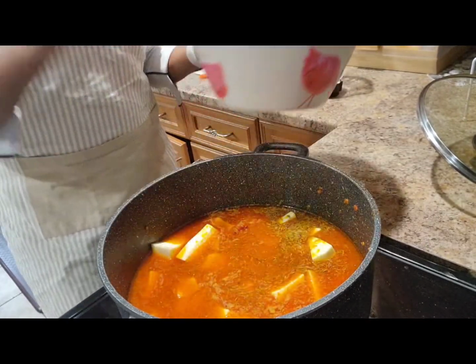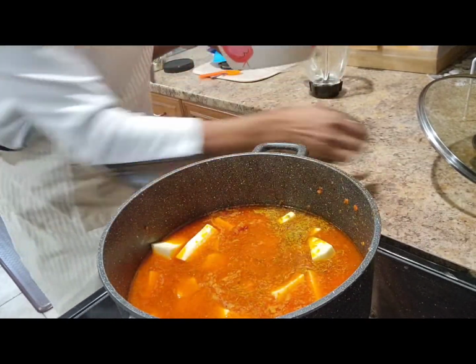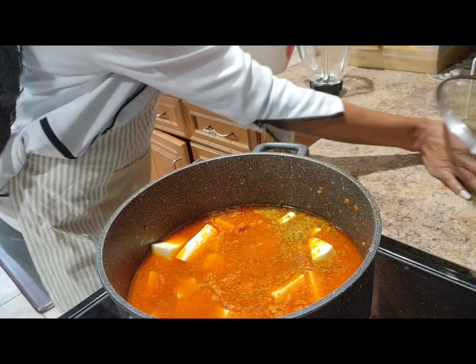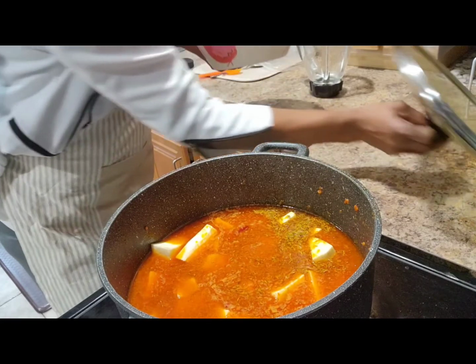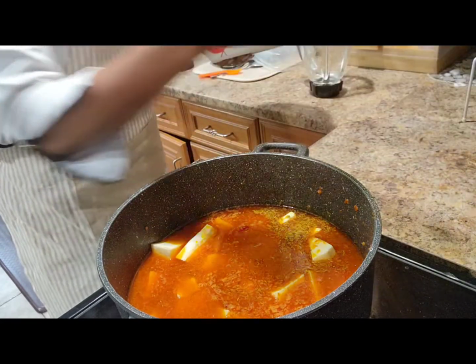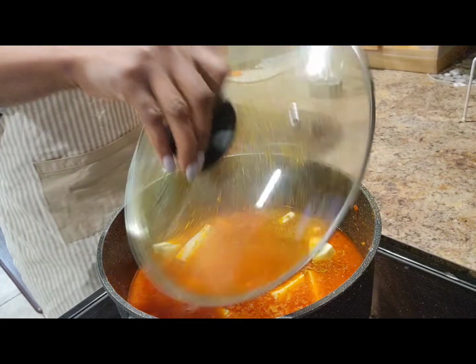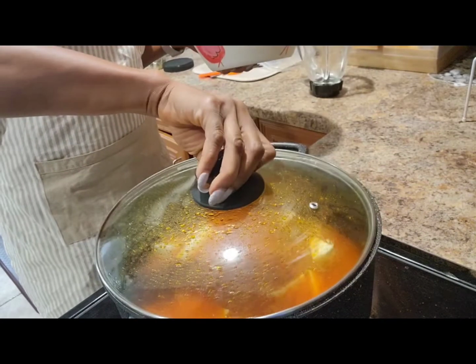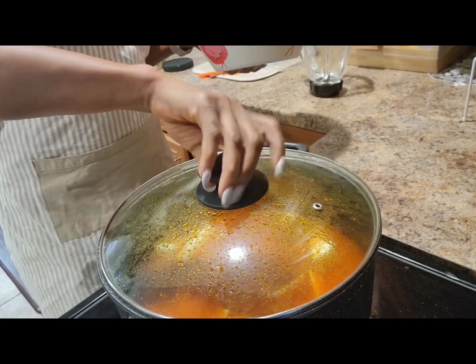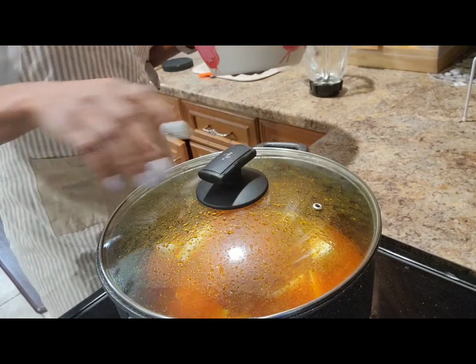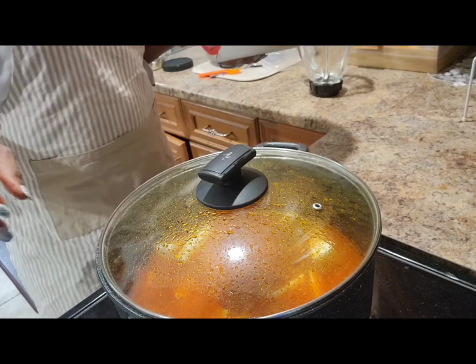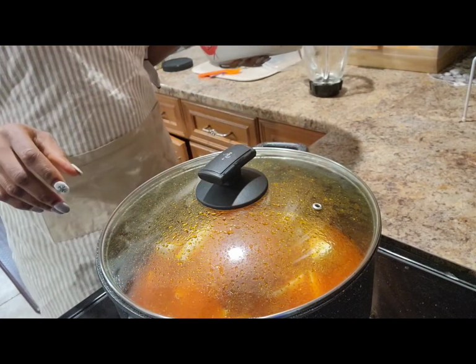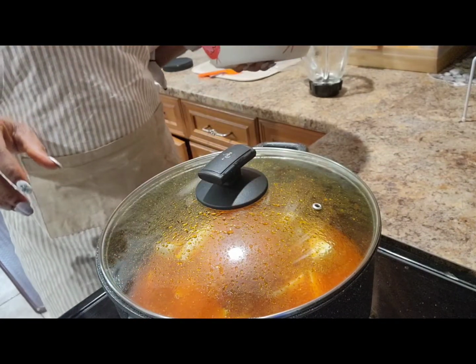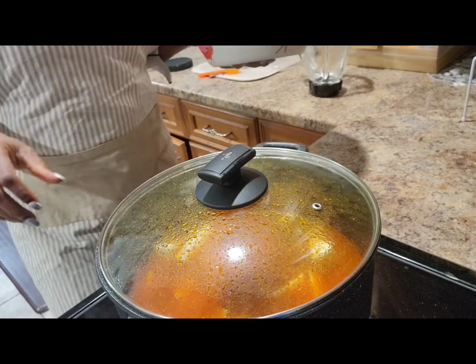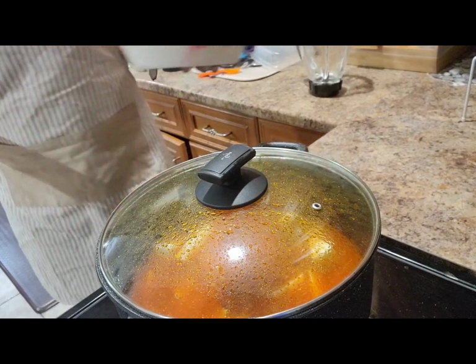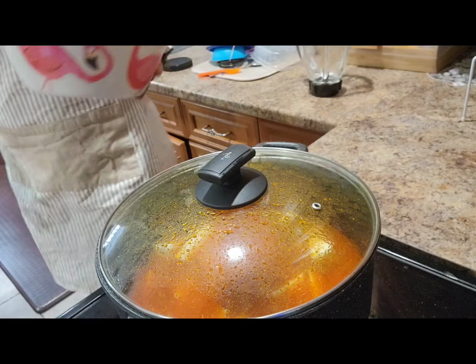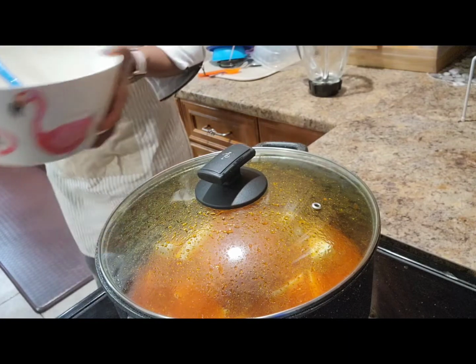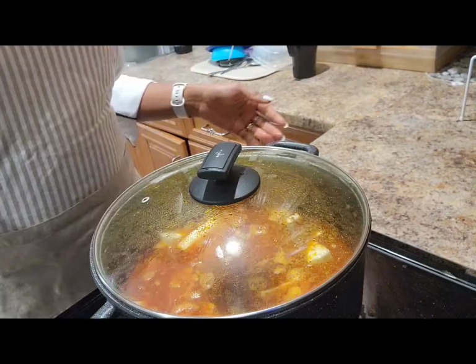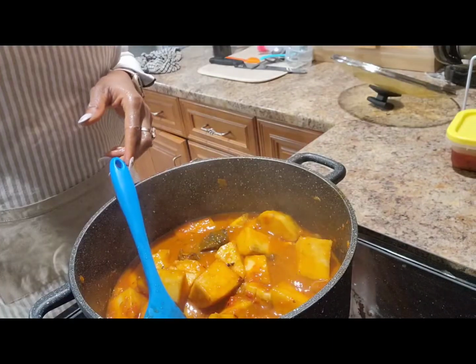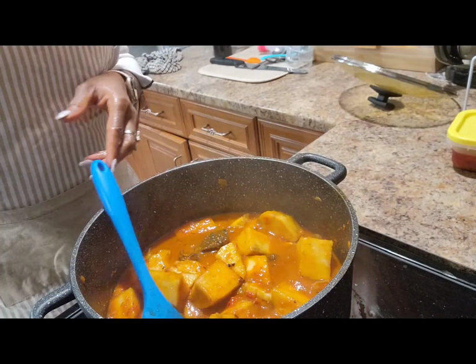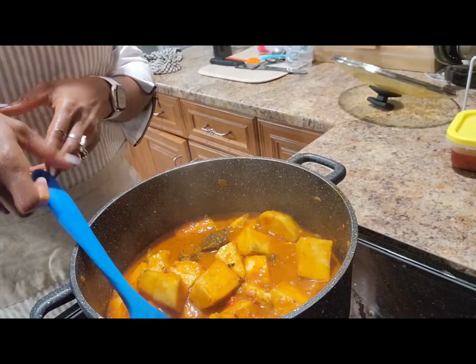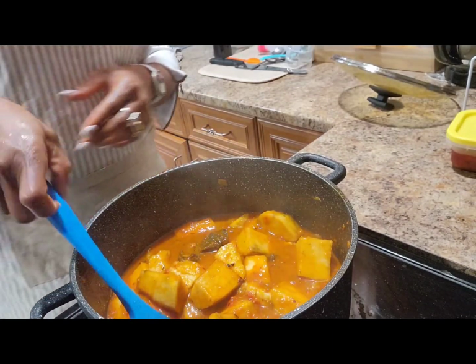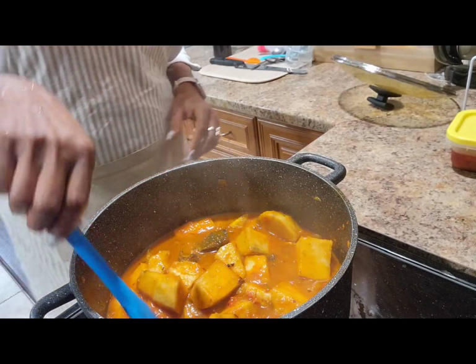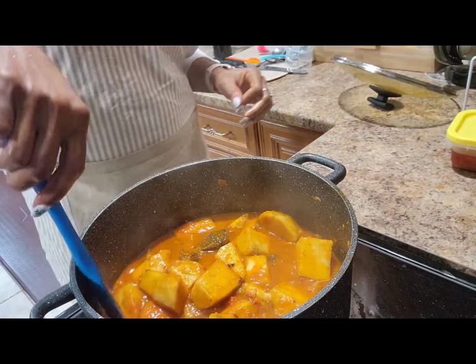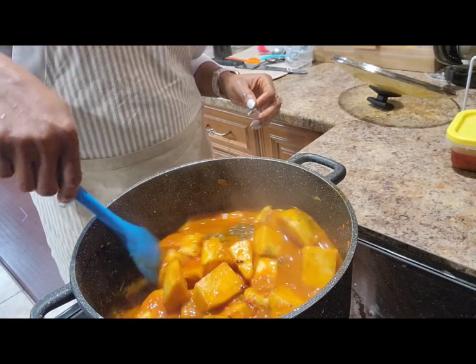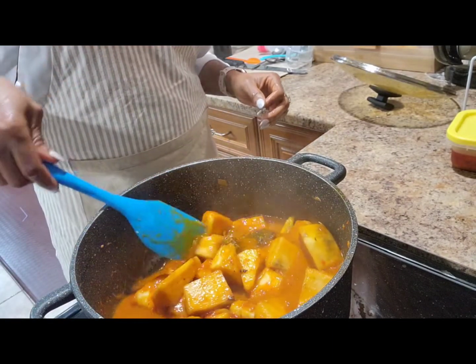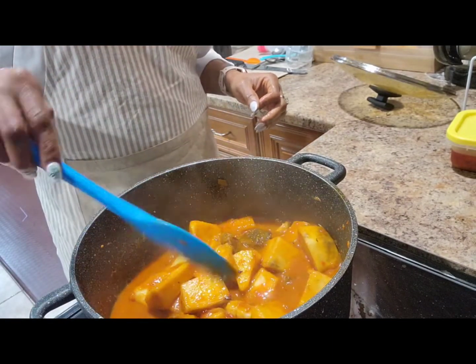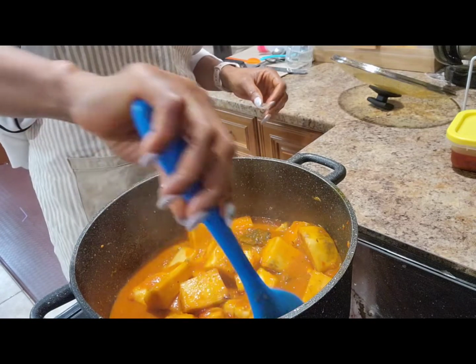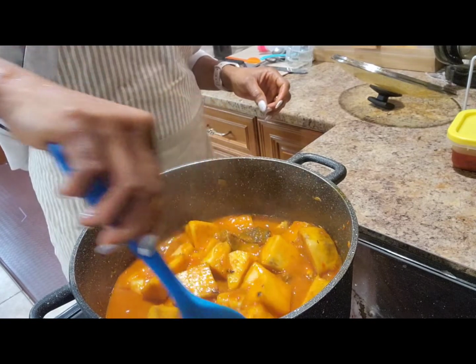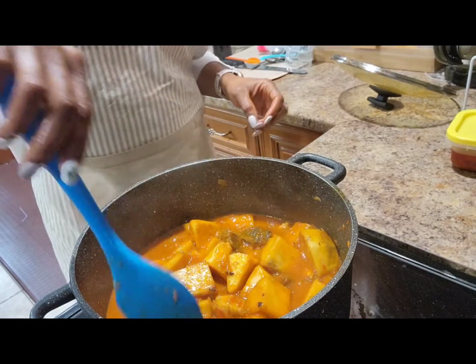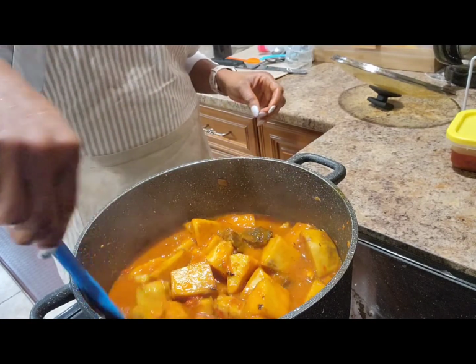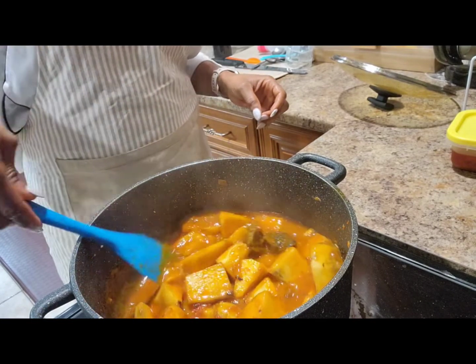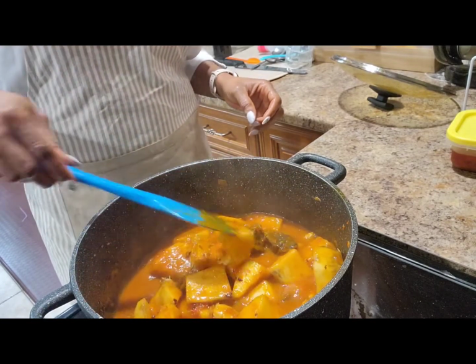I'll cover and cook until it's soft and tender. So guys, this is how it's looking. I just added some meat to it.